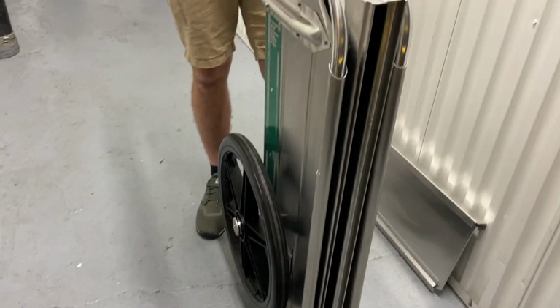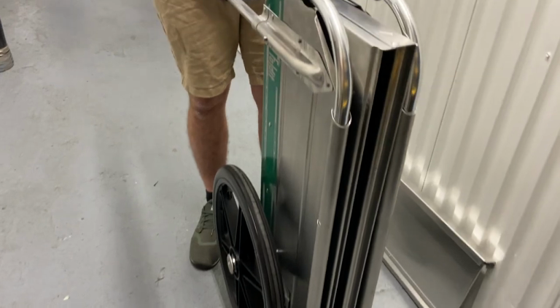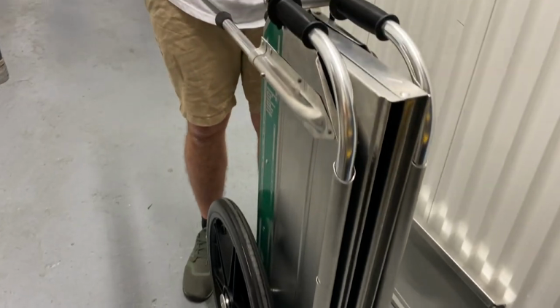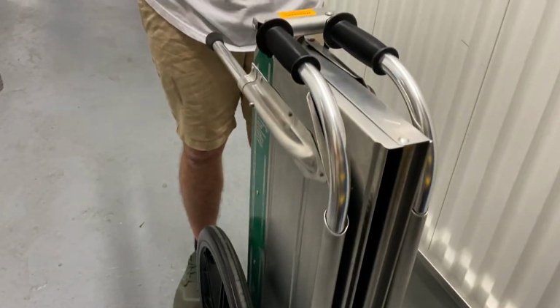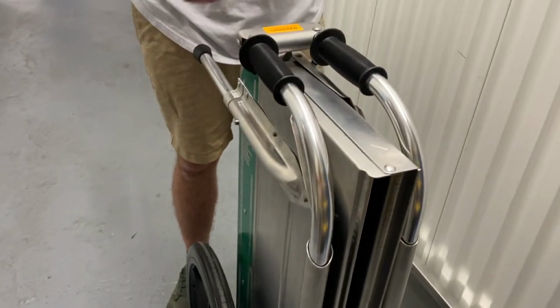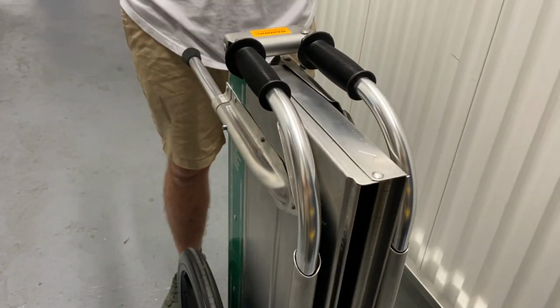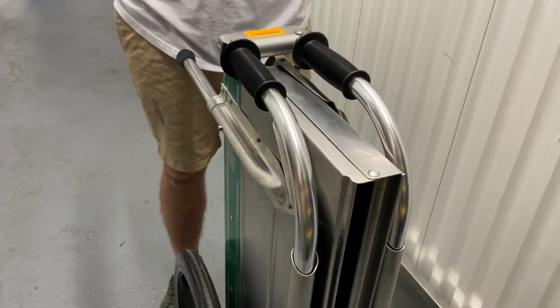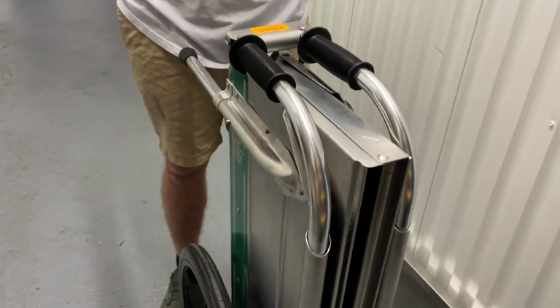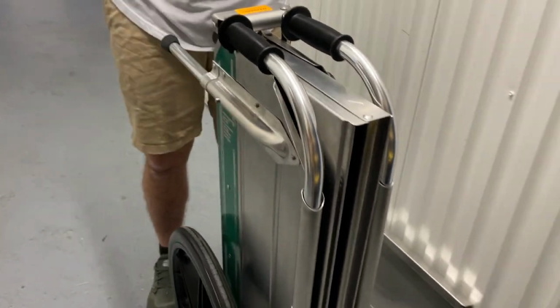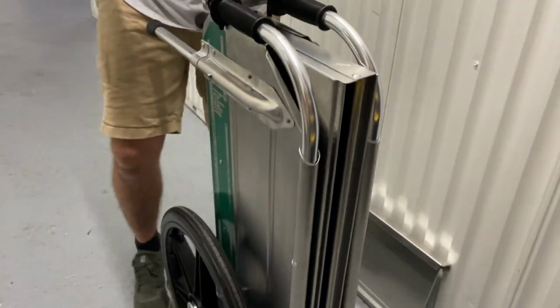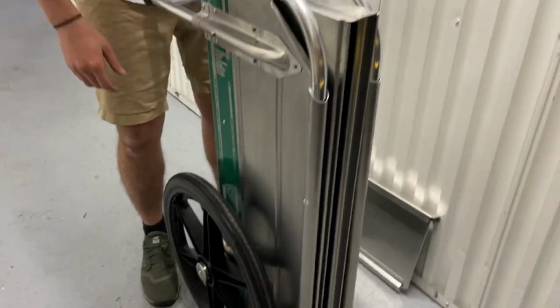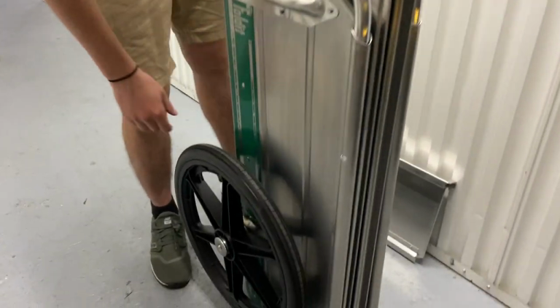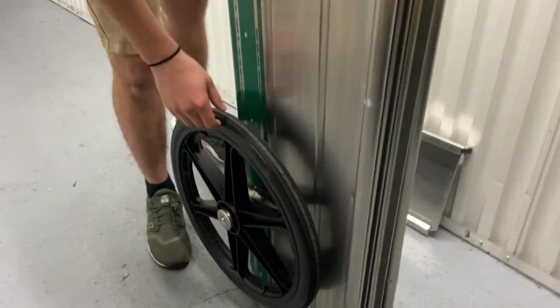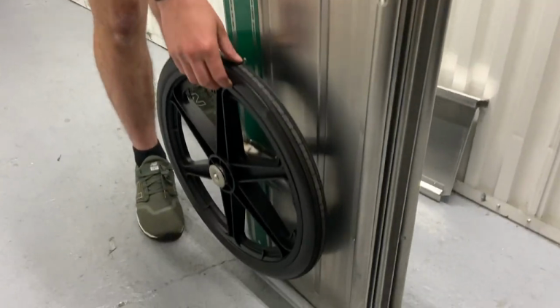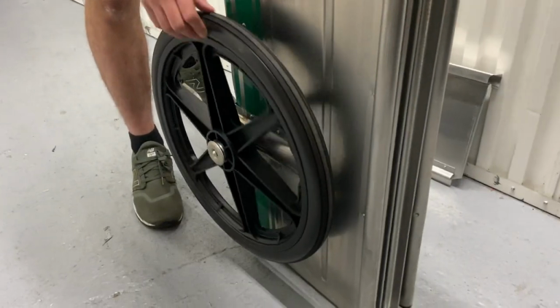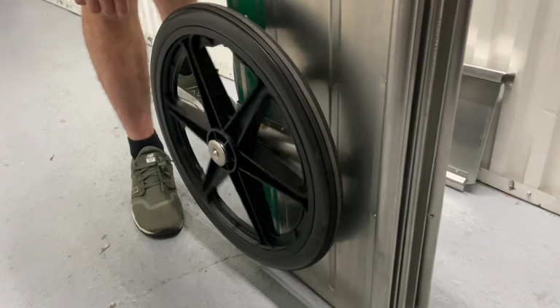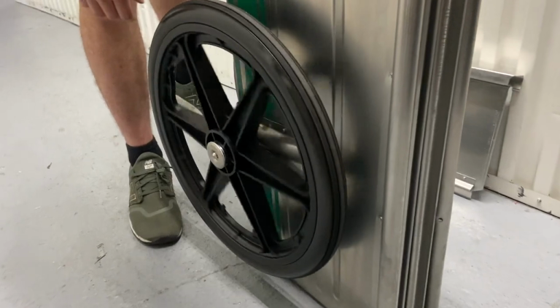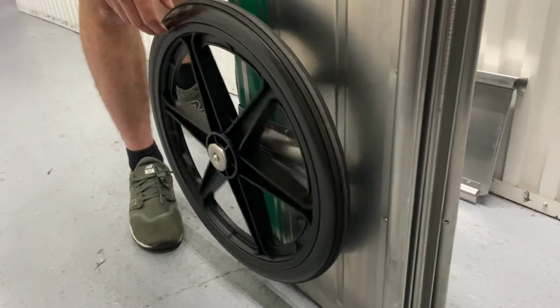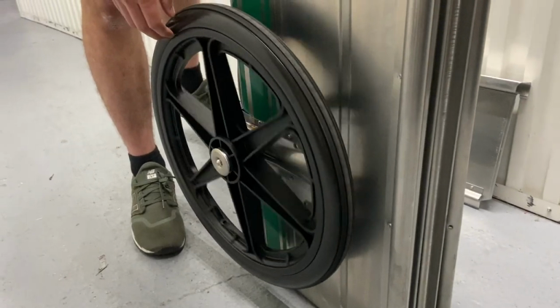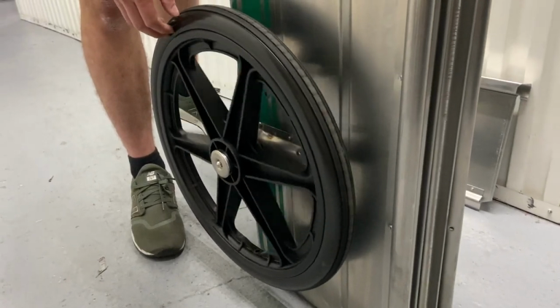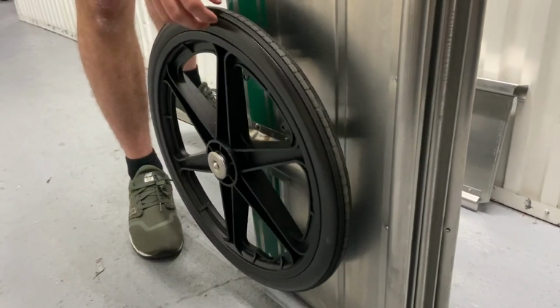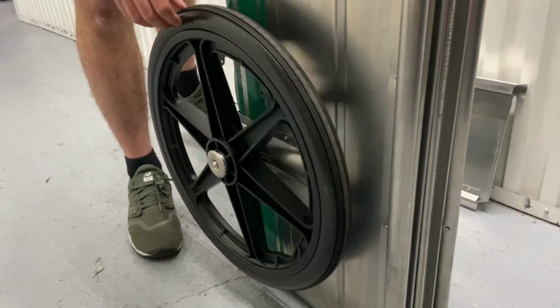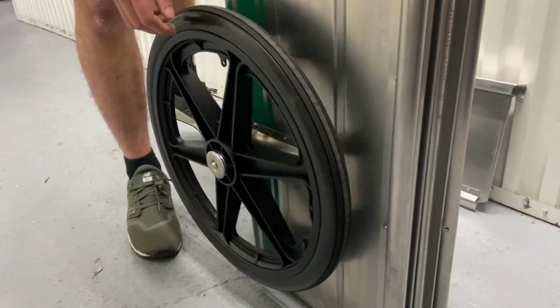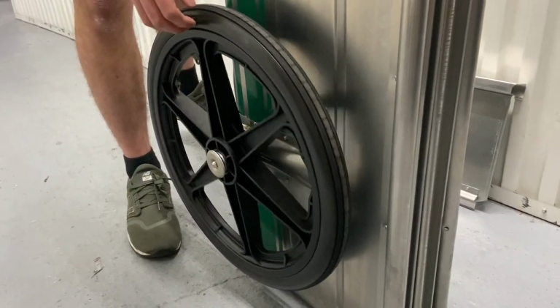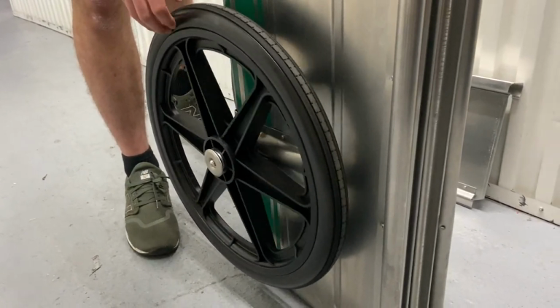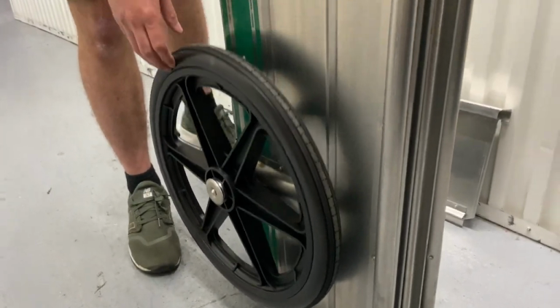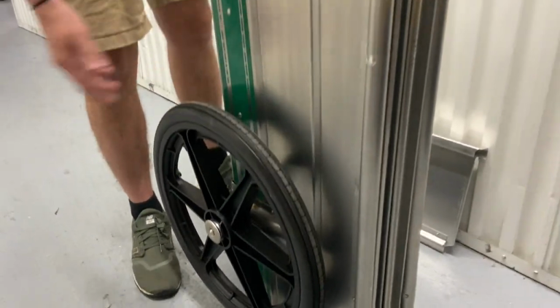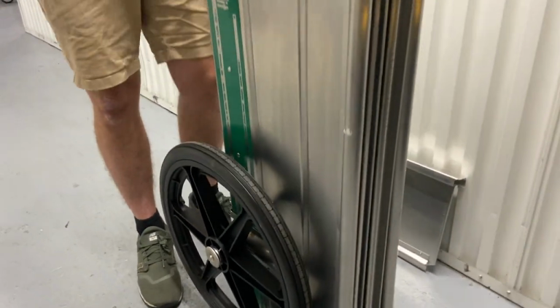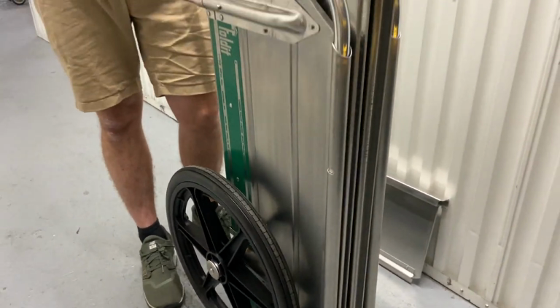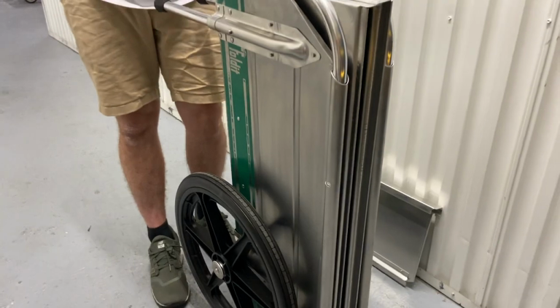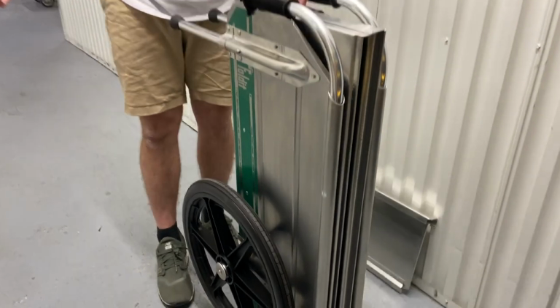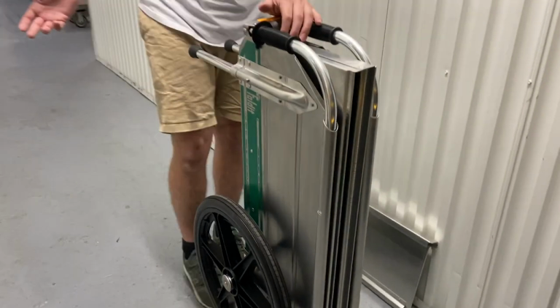As you can tell, it's currently folded. I'll show you how to unfold it, but I want to let you know we also added these never-flat wheels so you could stab it. Please don't stab them.